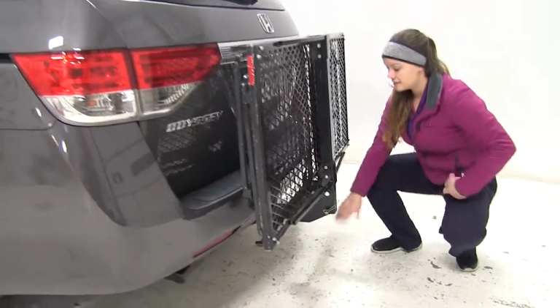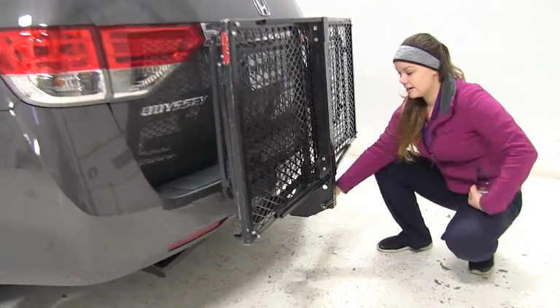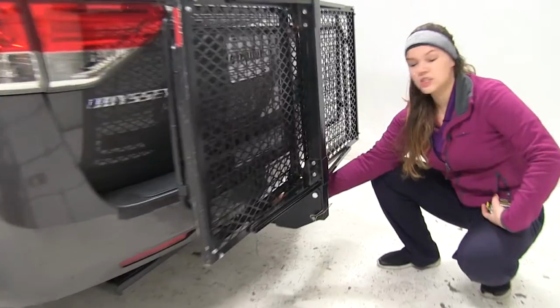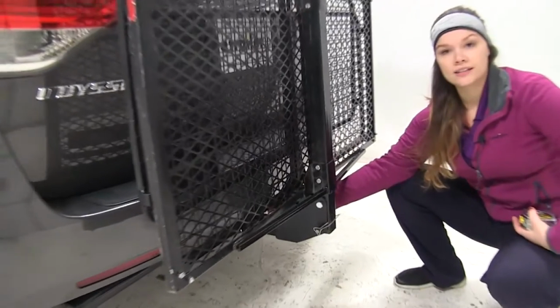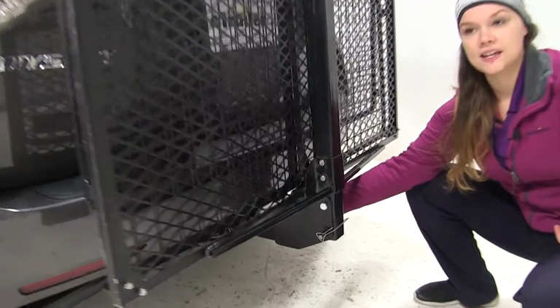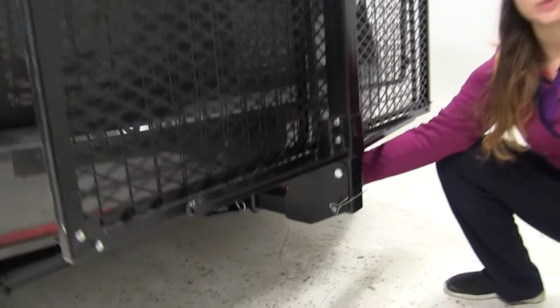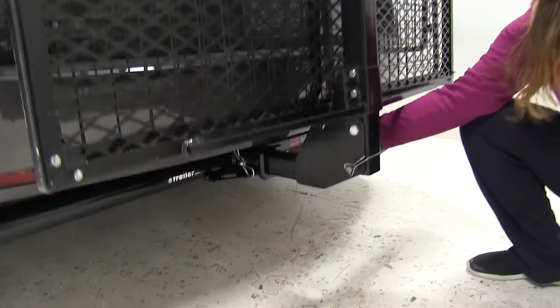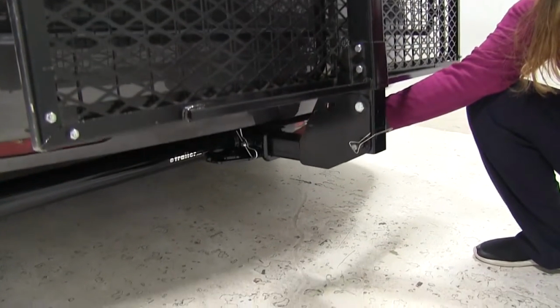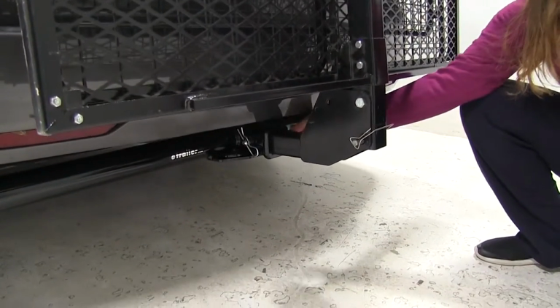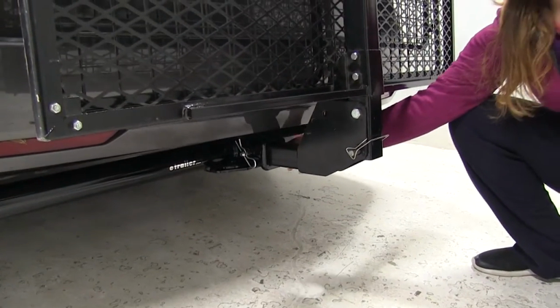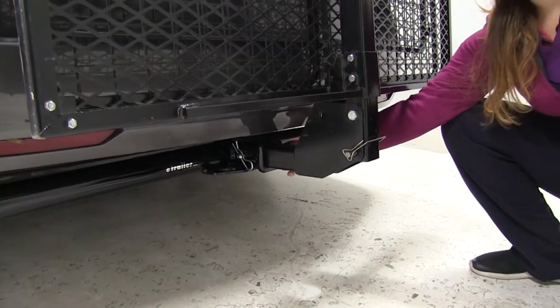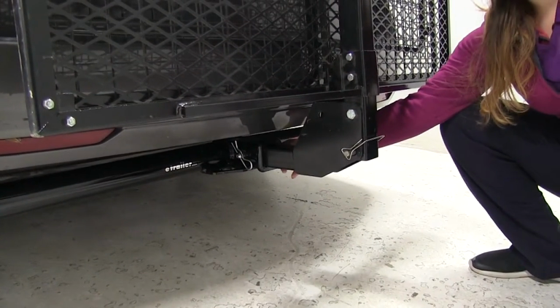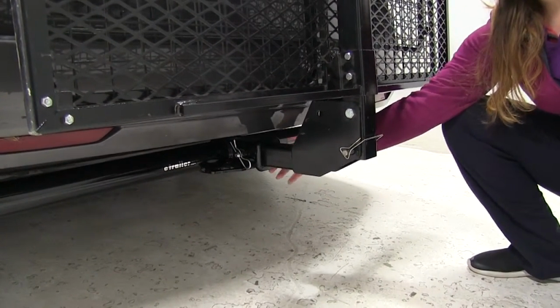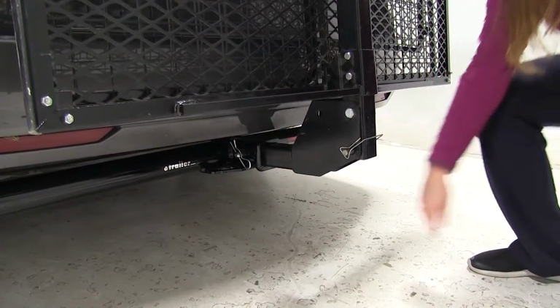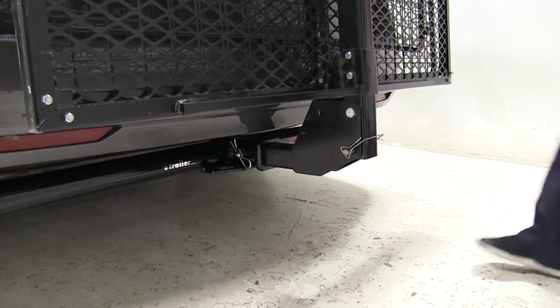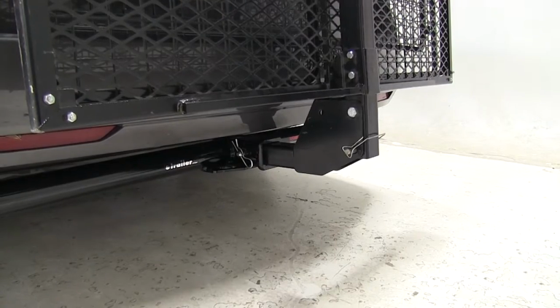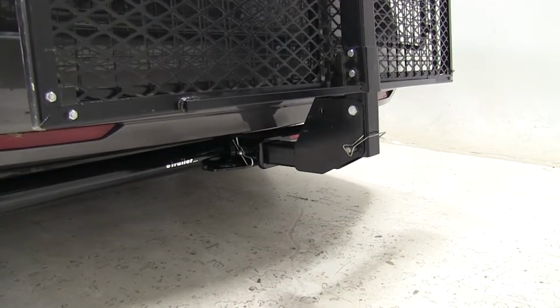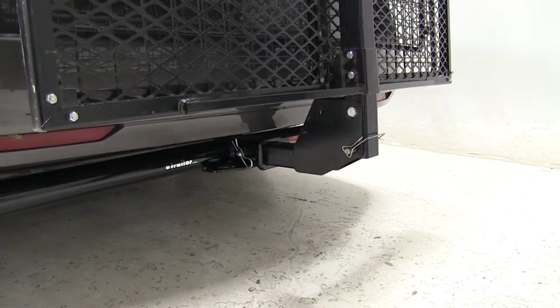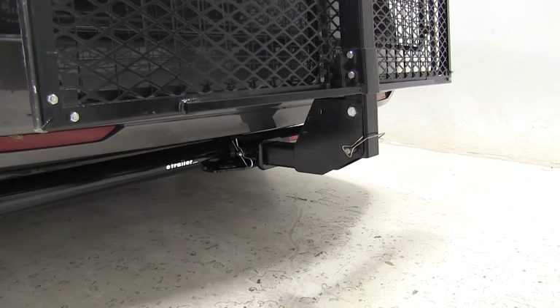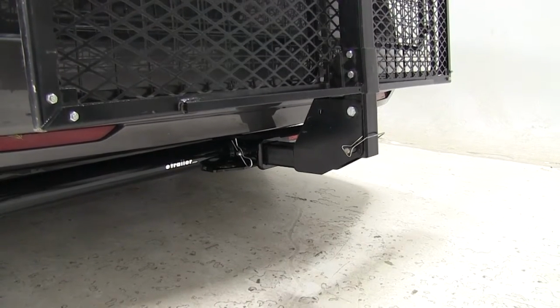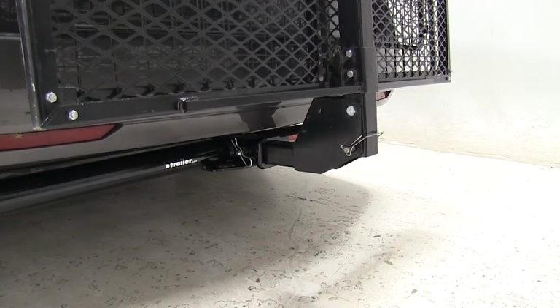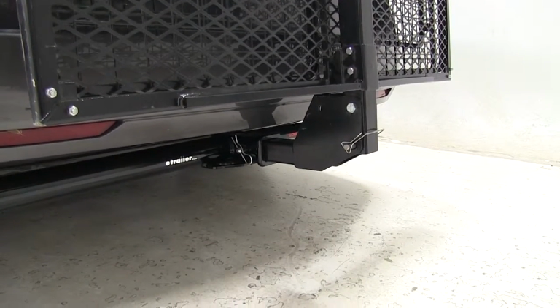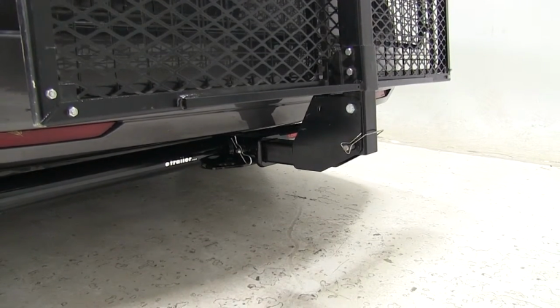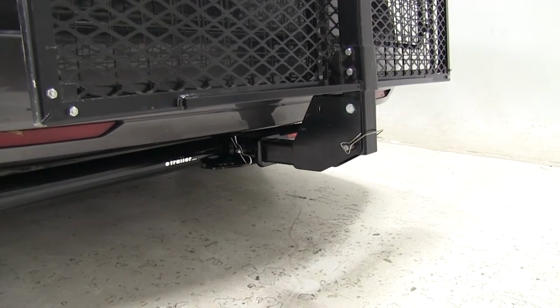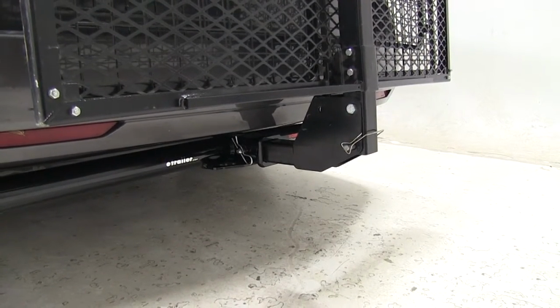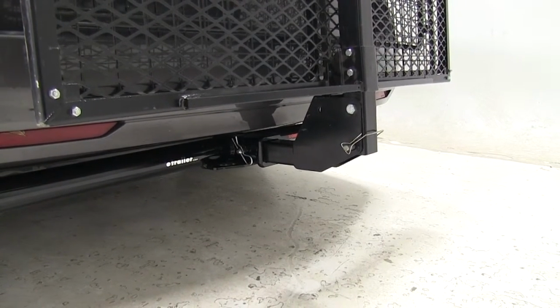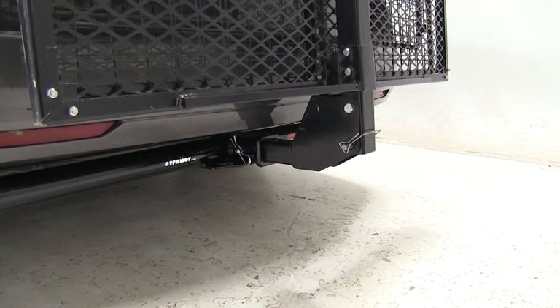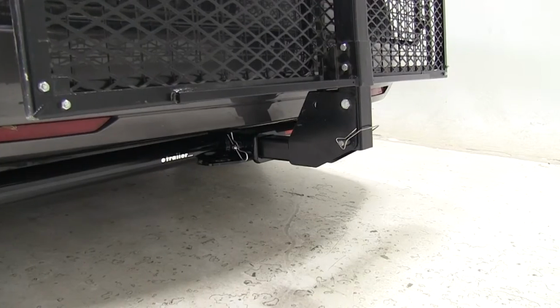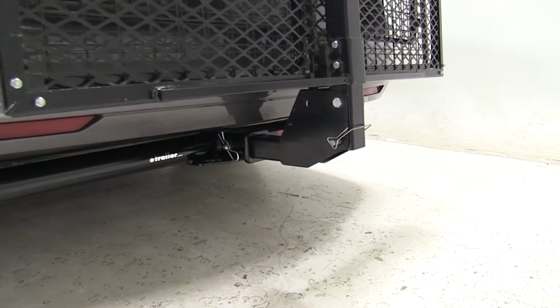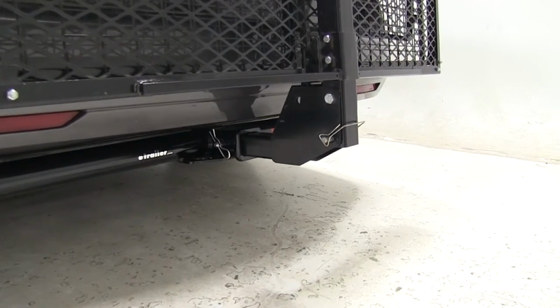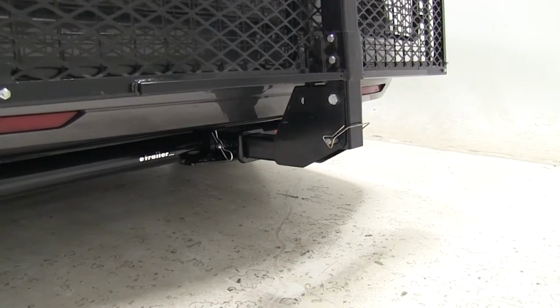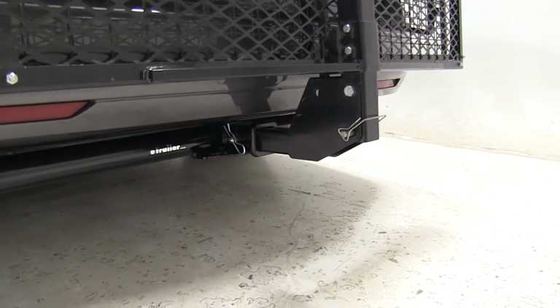Down at our hitch, this is designed to work with 2-inch hitches only. We also have a hitch pin and clip holding that in place. That is not included when you purchase the carrier, but you can find that on our website, part number PC3.